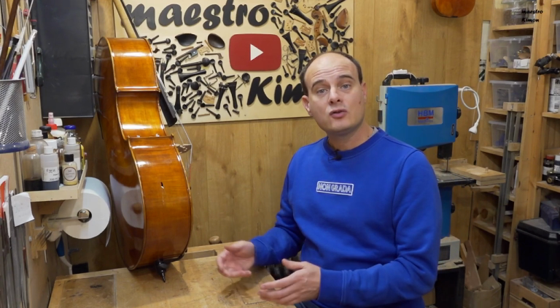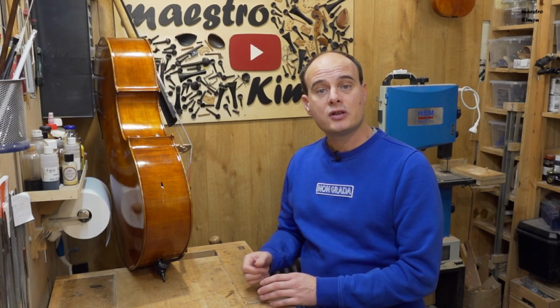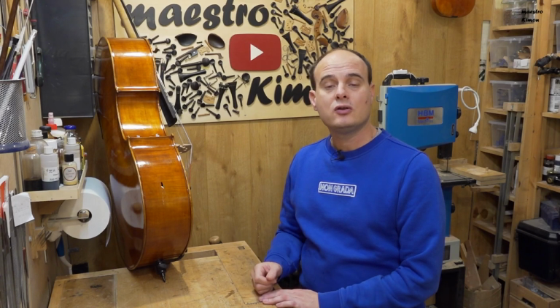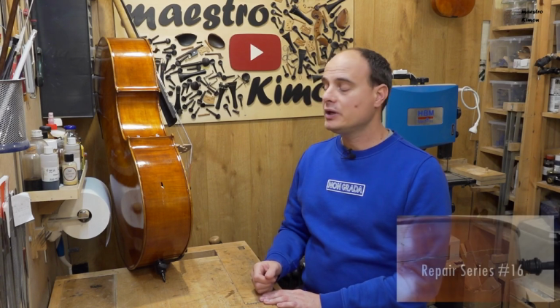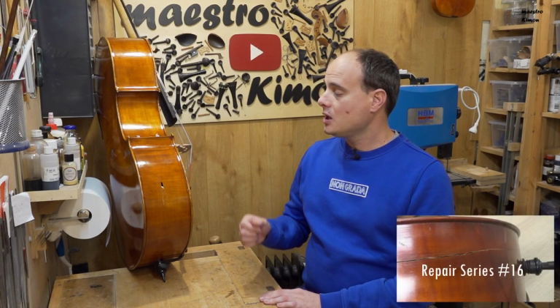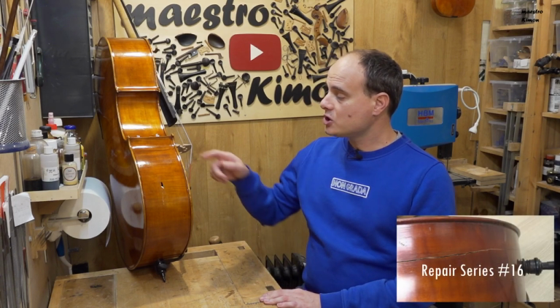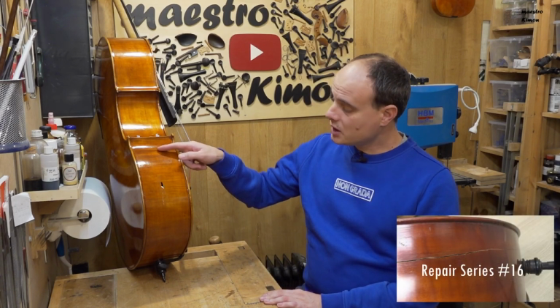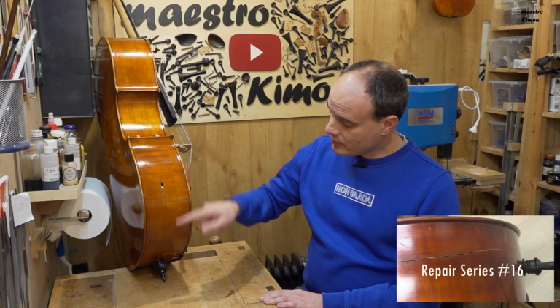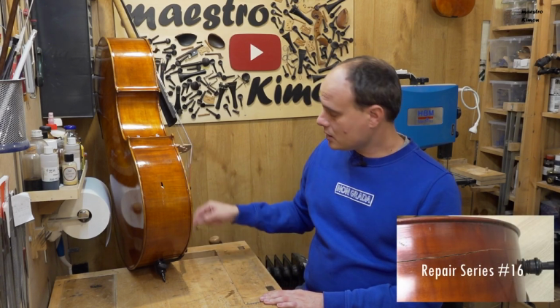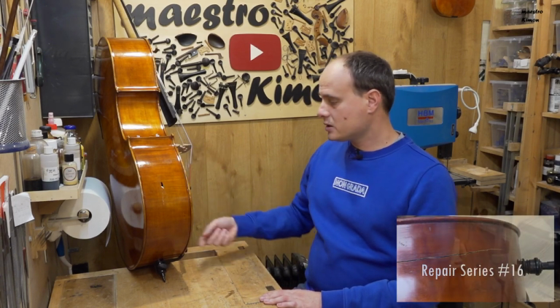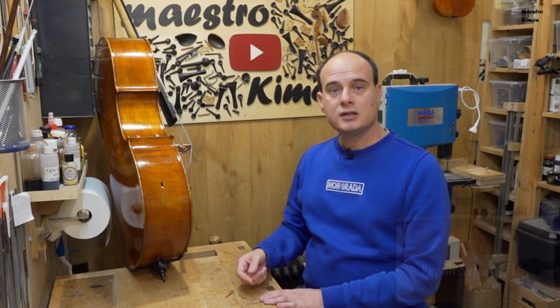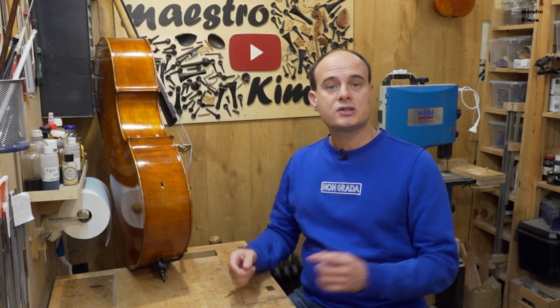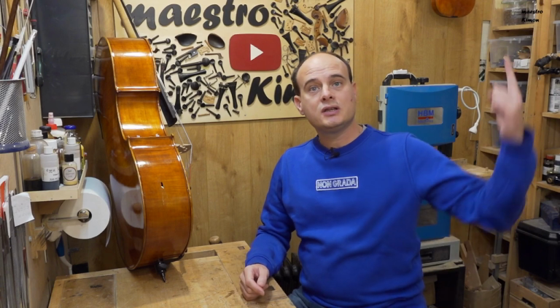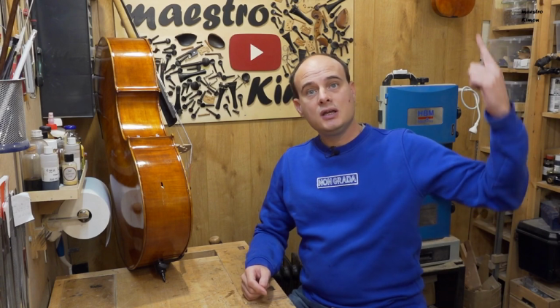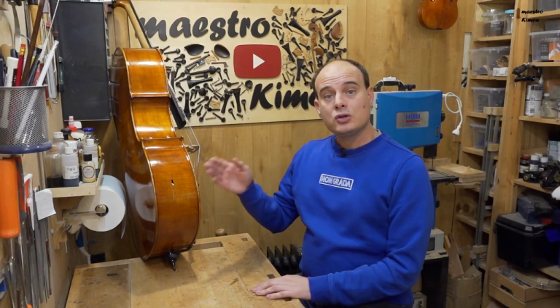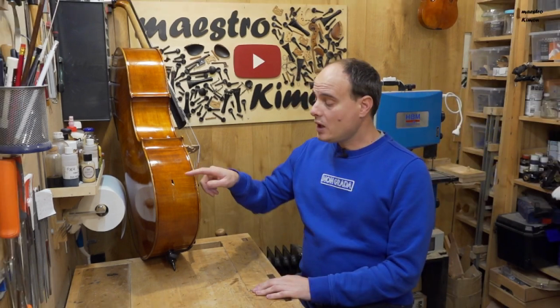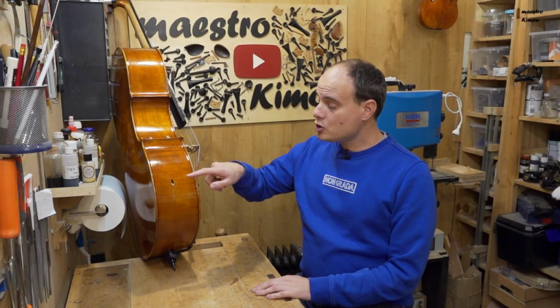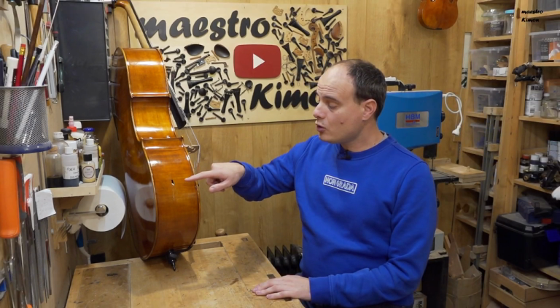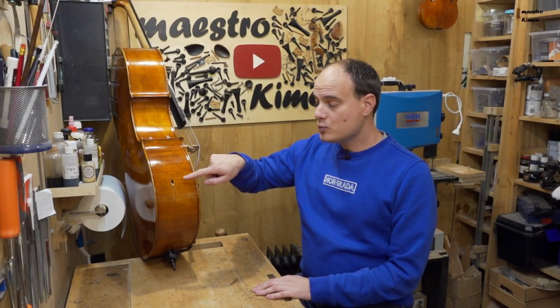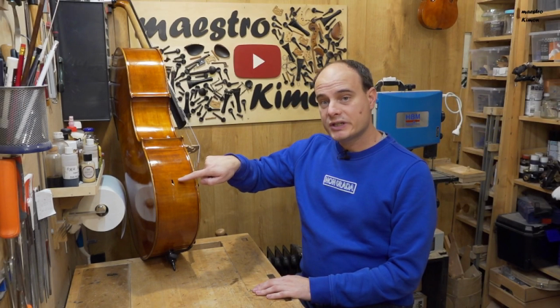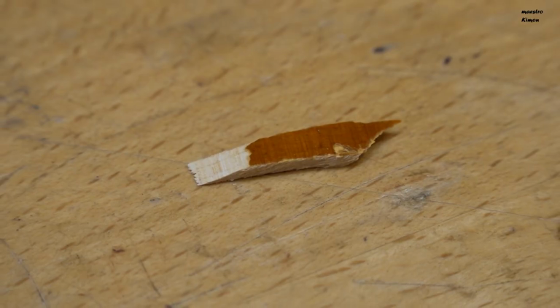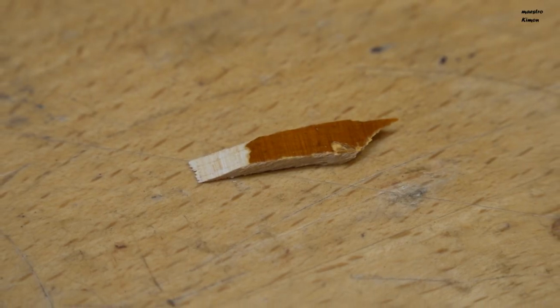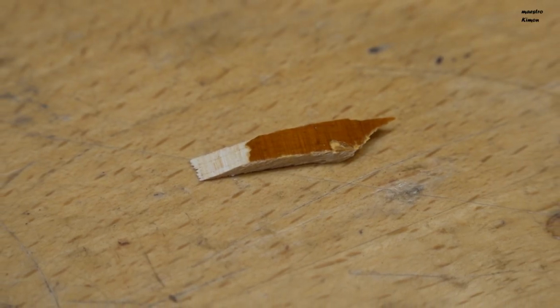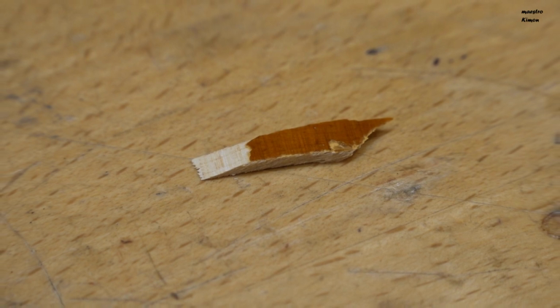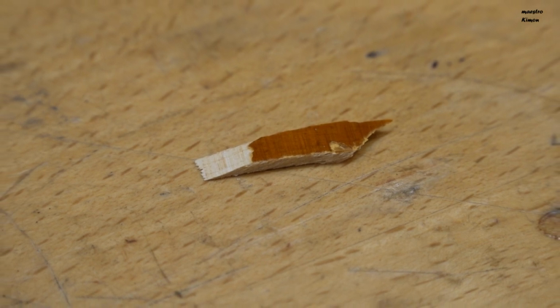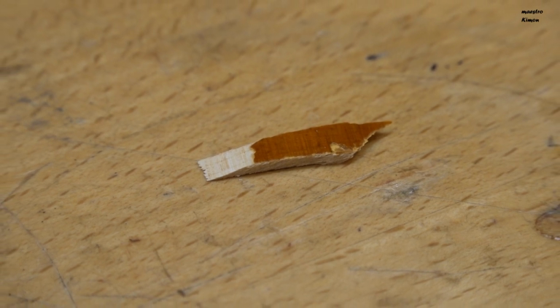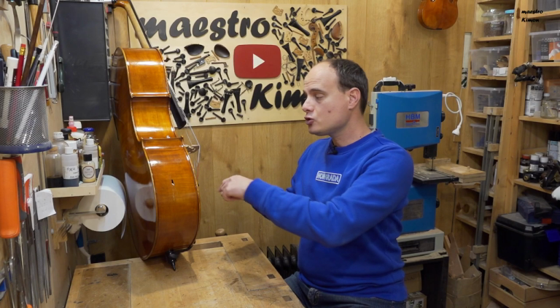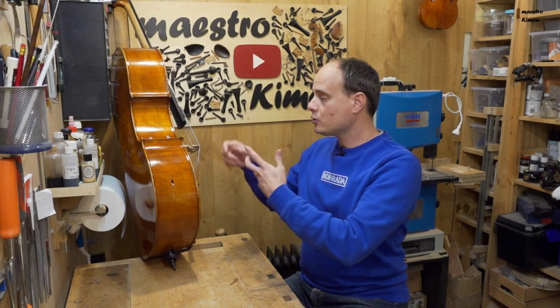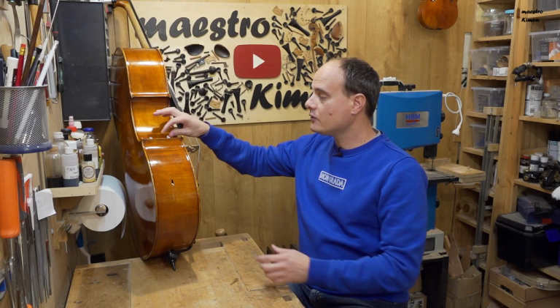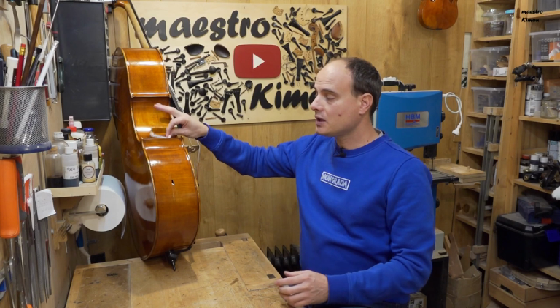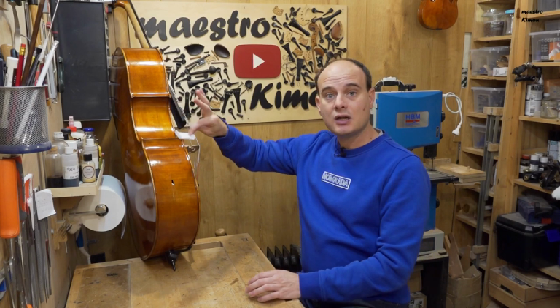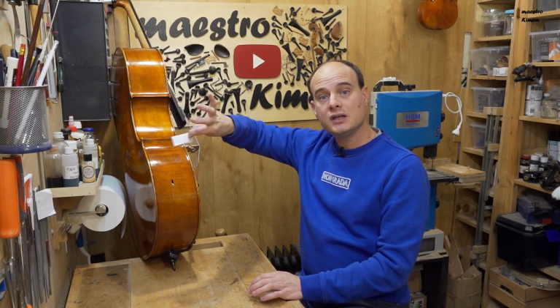I also have another video of a repair of a cello that had a very big crack on the other side. Today we also have a hole — a small part is missing, but fortunately it fell inside the cello so I could recover it, and I still have it here.